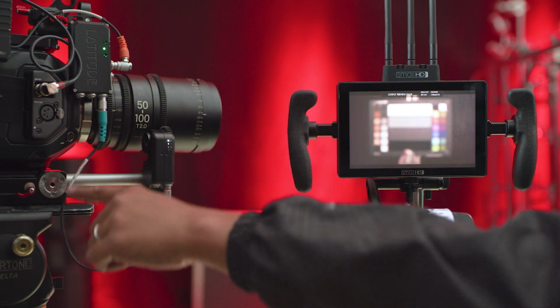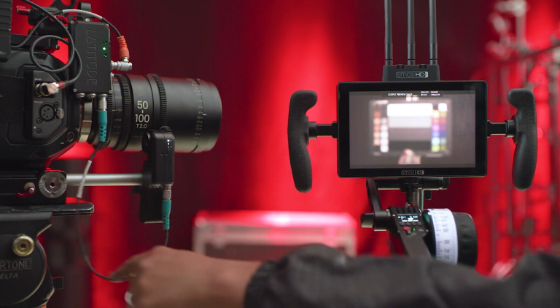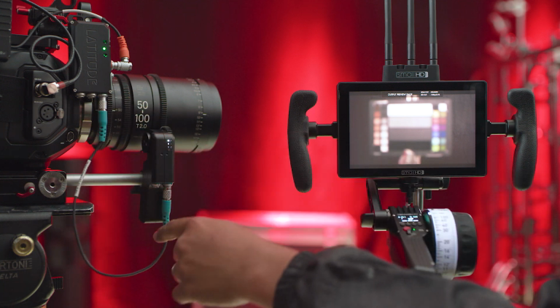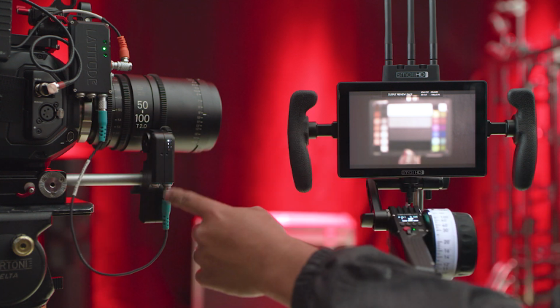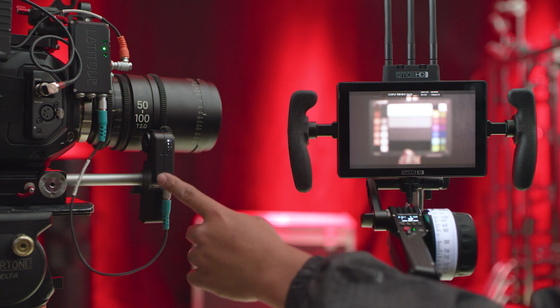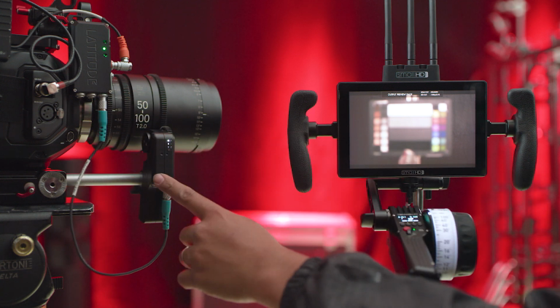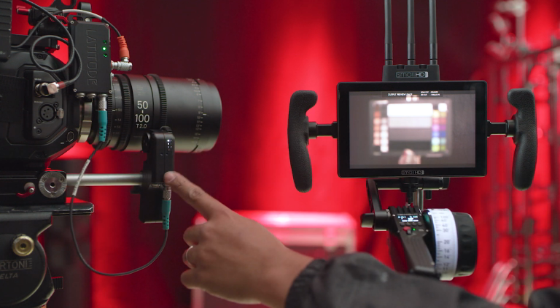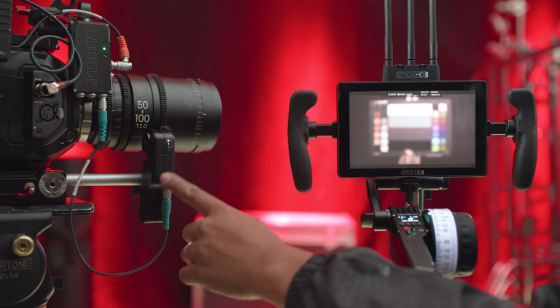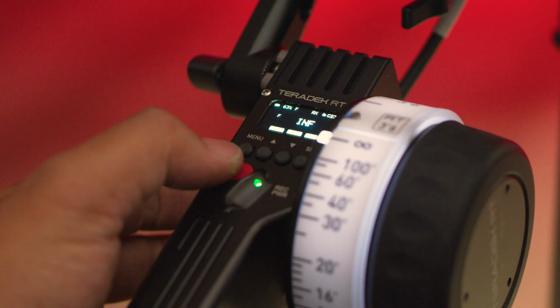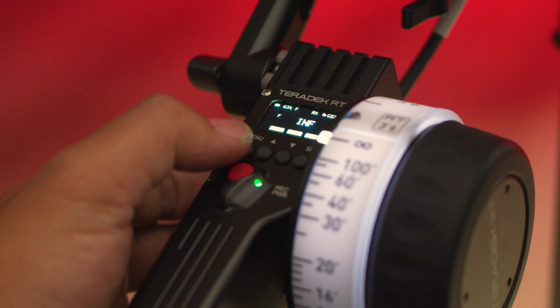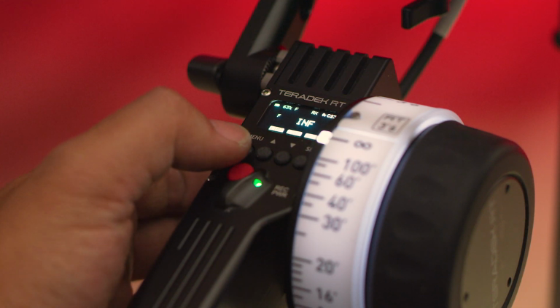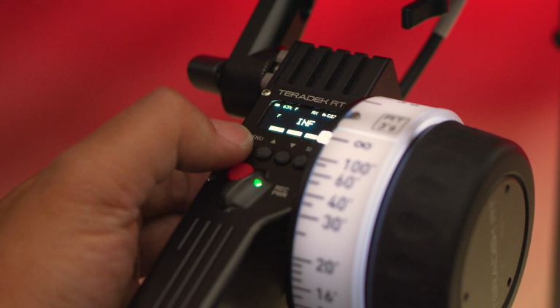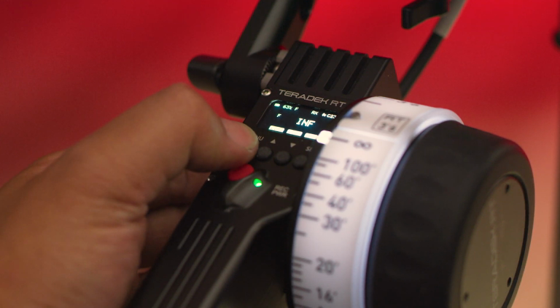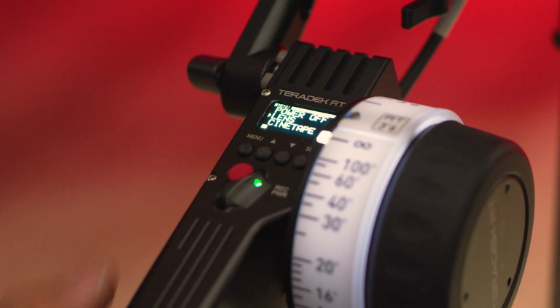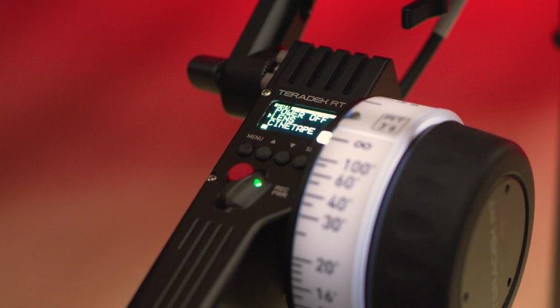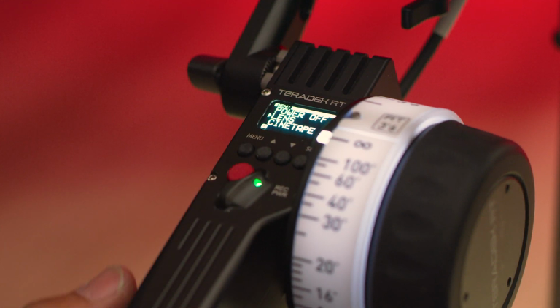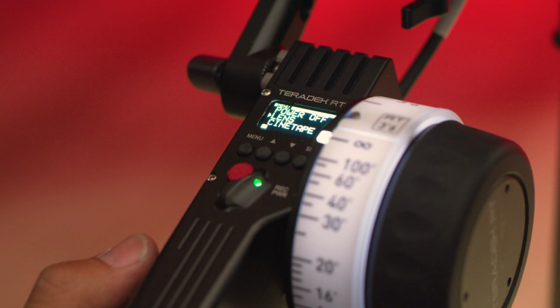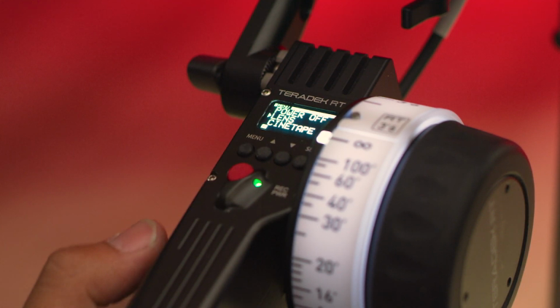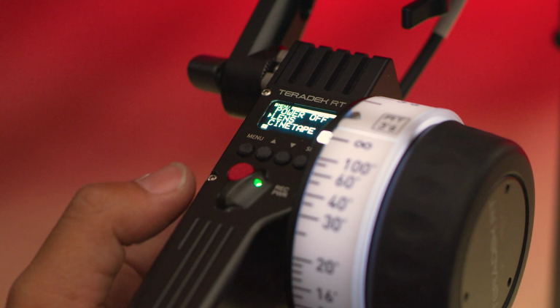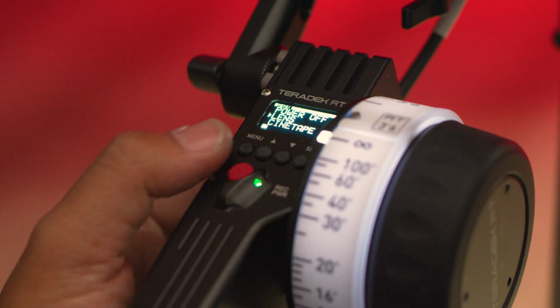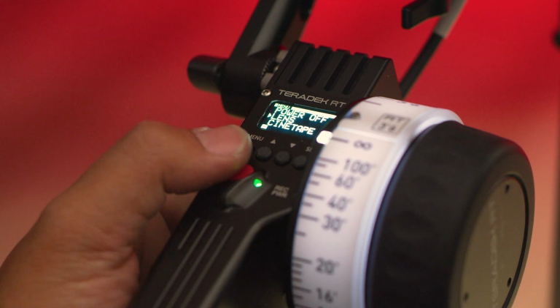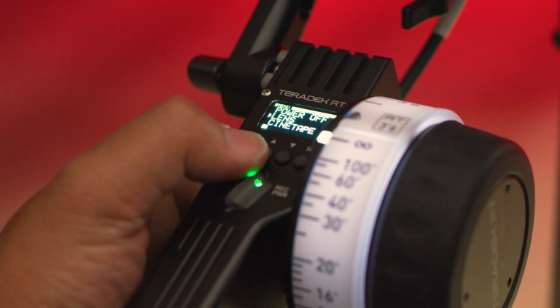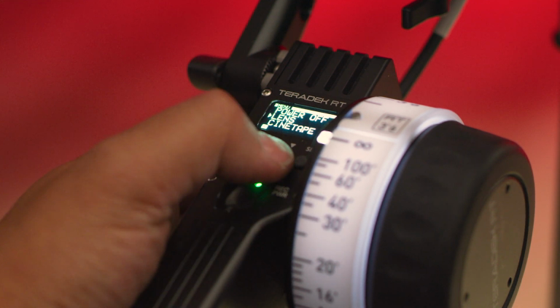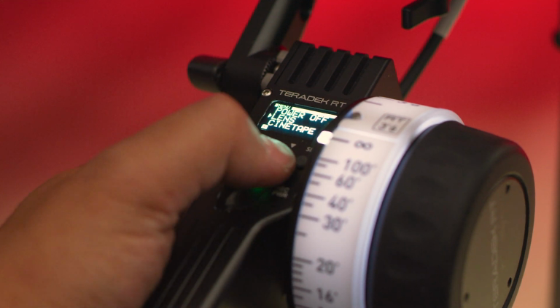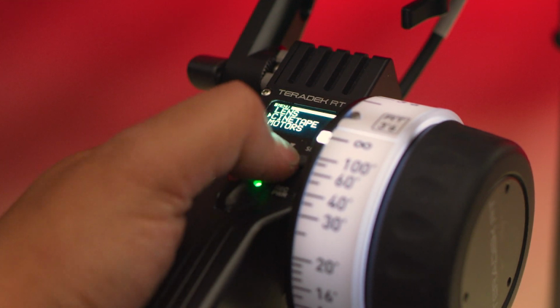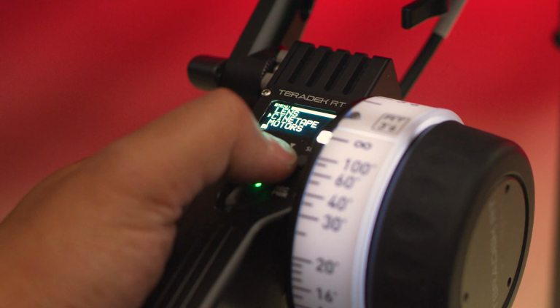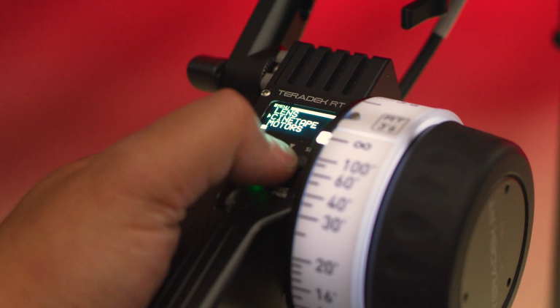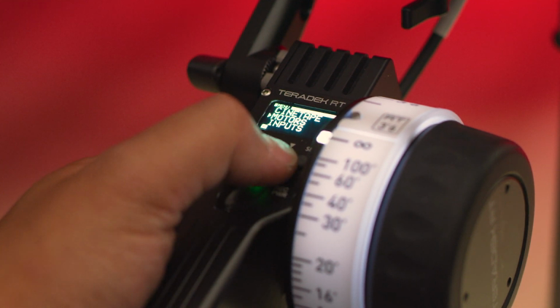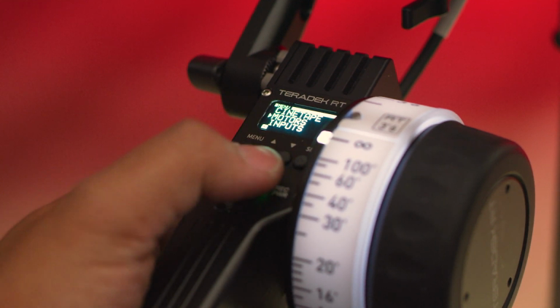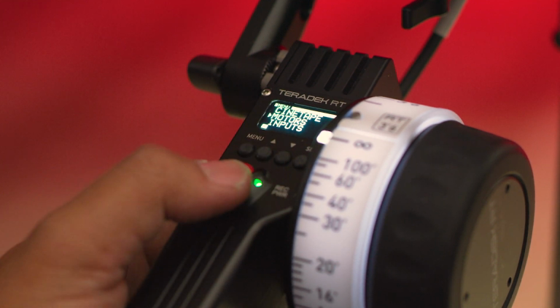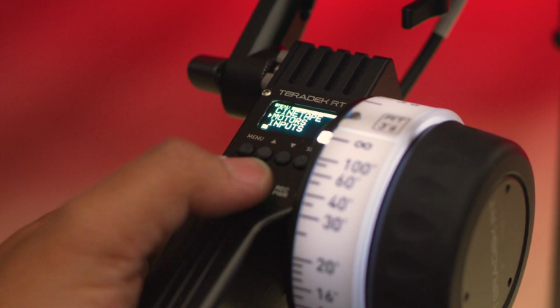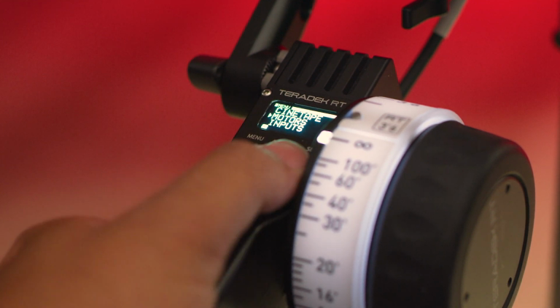Today, we are first going to show you how to recalibrate the monitor, set it up with lens mapping, and then select the correct focus ring settings for your system.